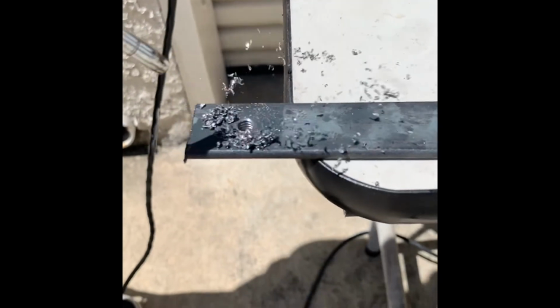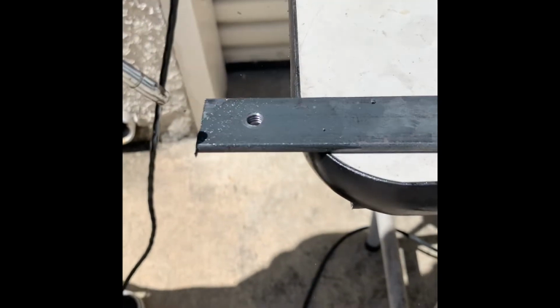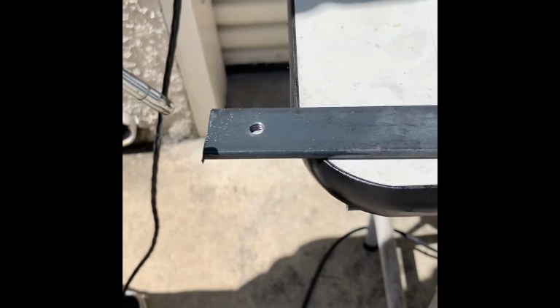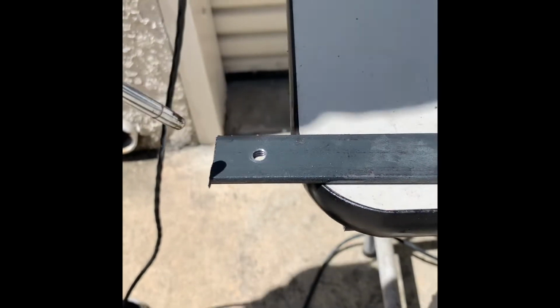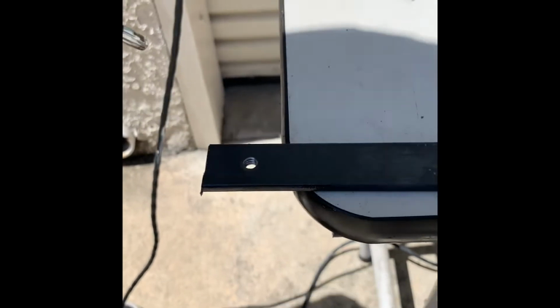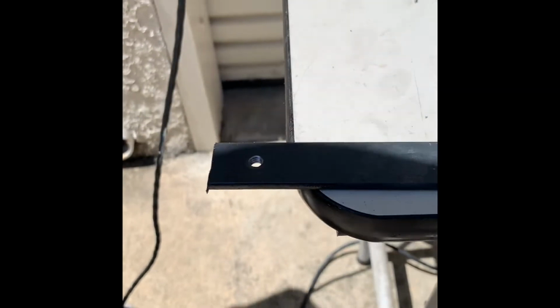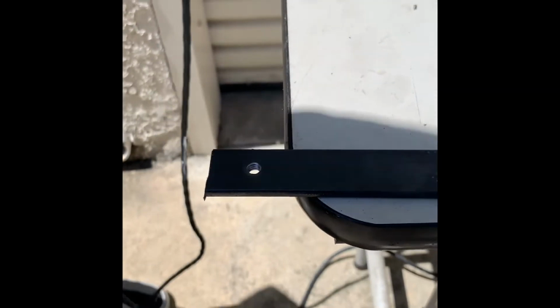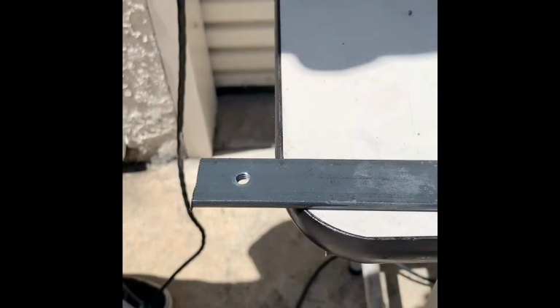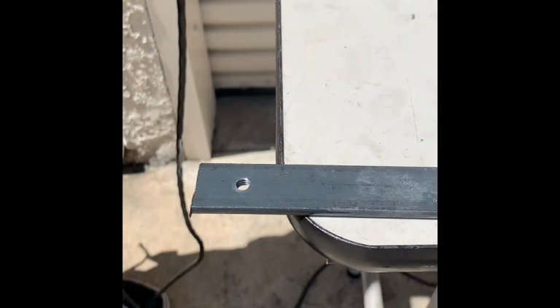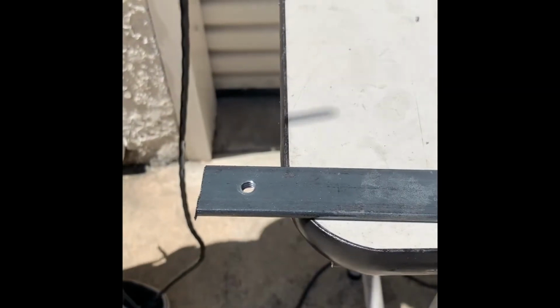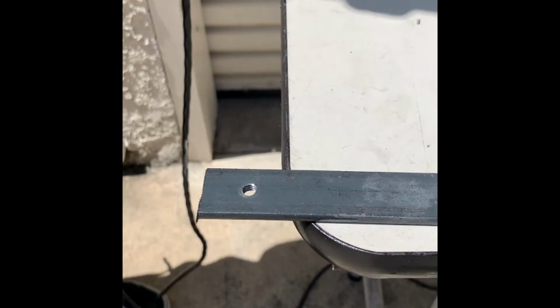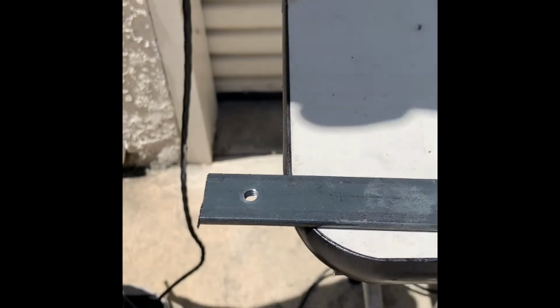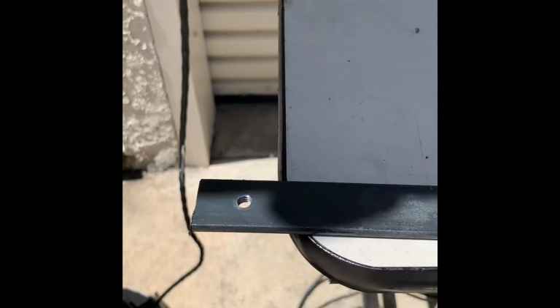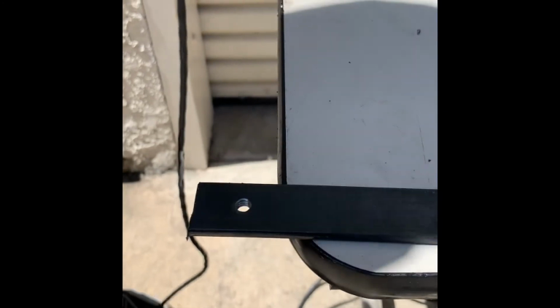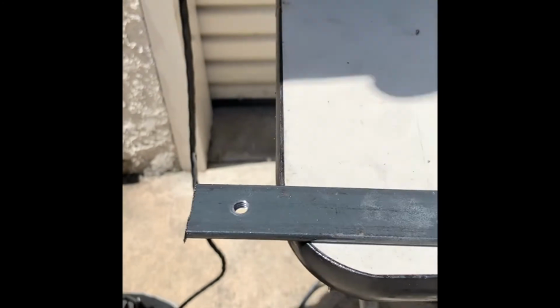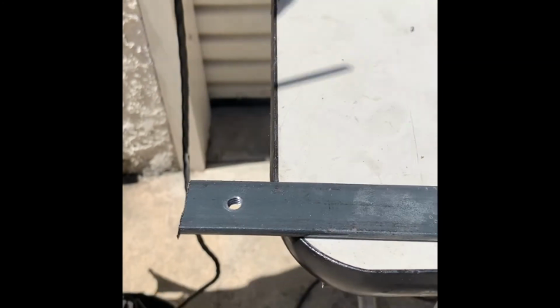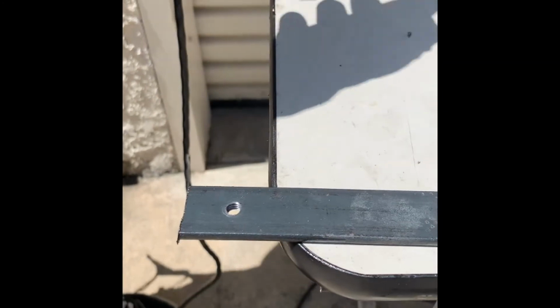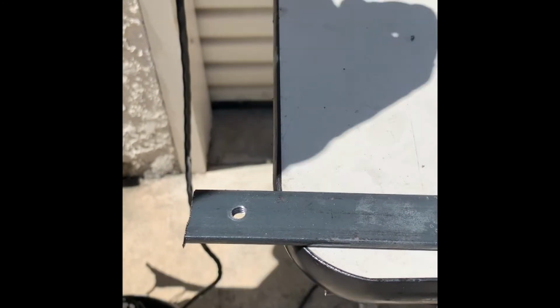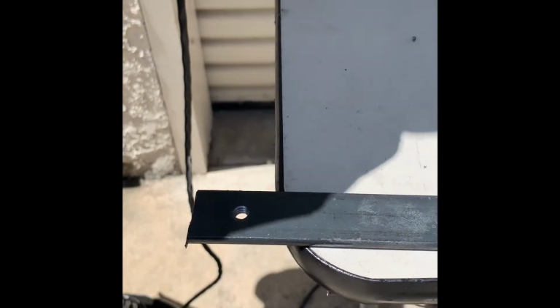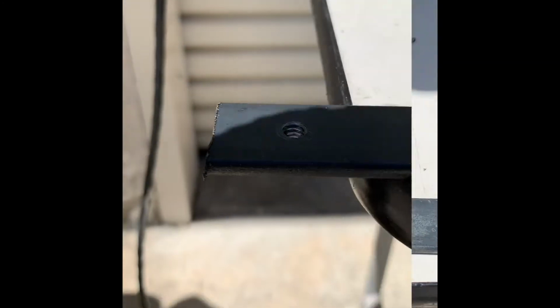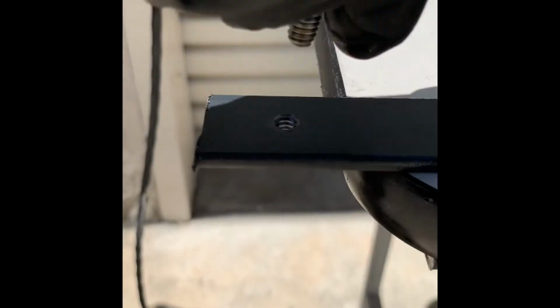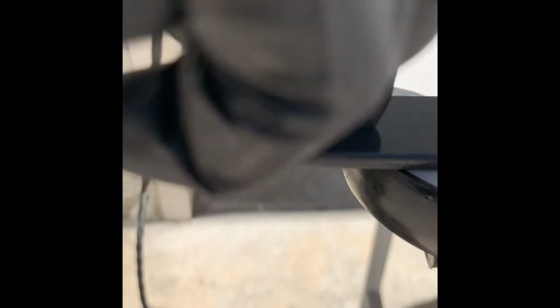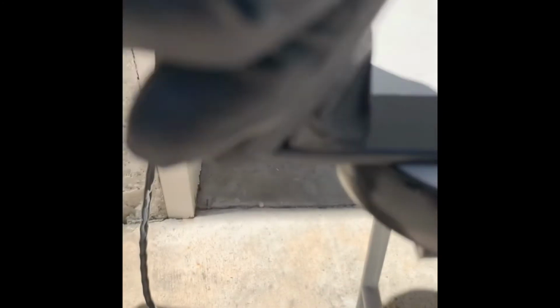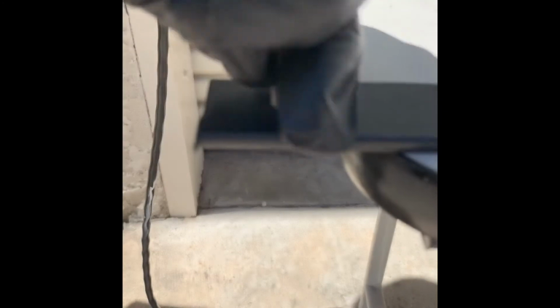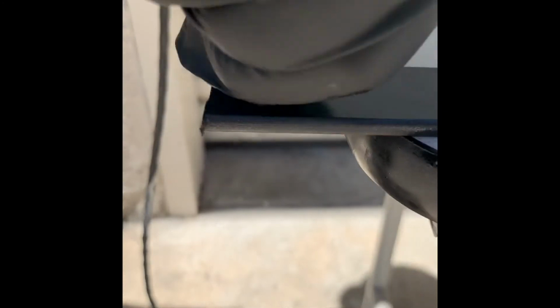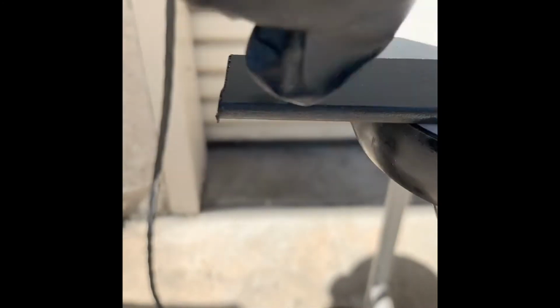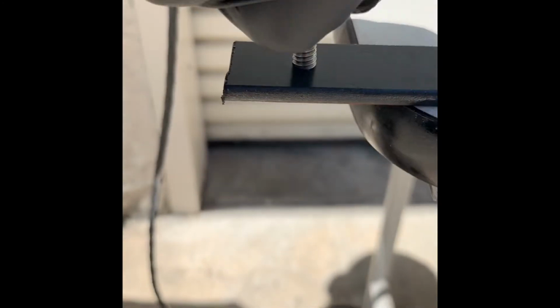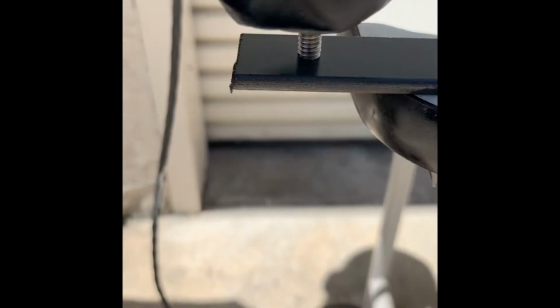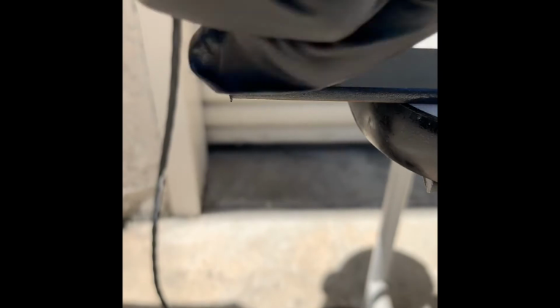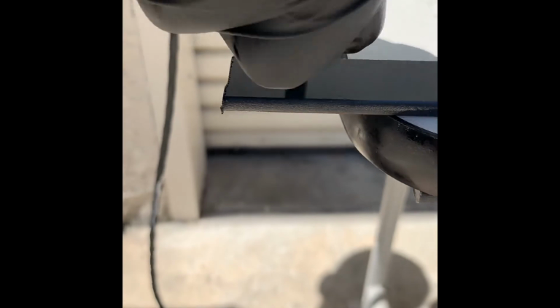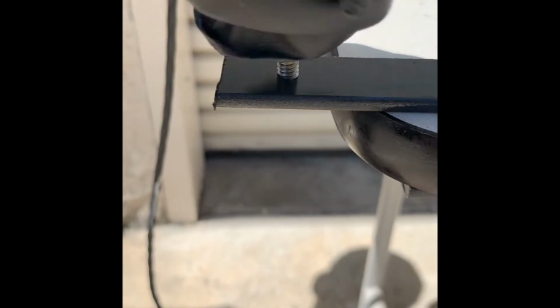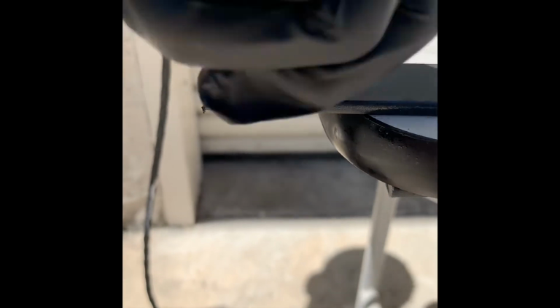Let me blow off the chips for you so you can see how beautiful the threads are. Now we're going to just screw our bolt into the threaded hole, and we're done. That's how simple it is.